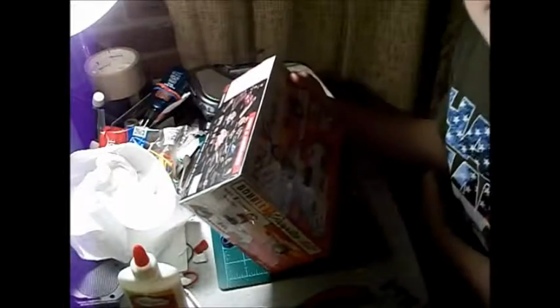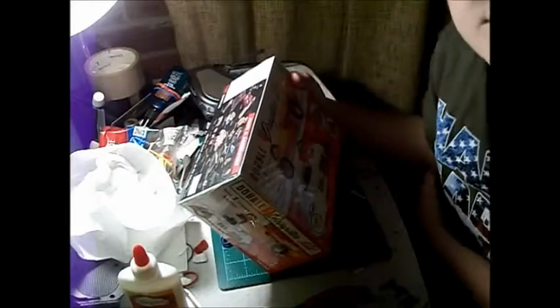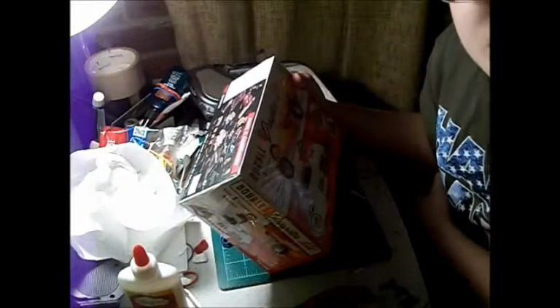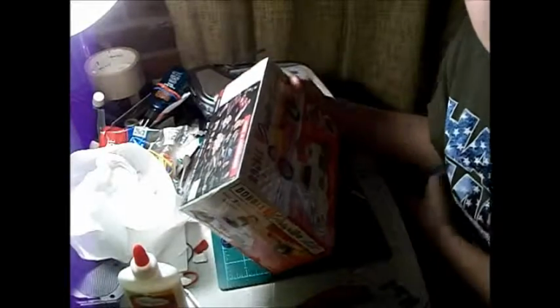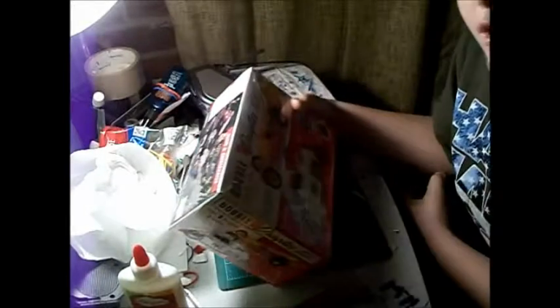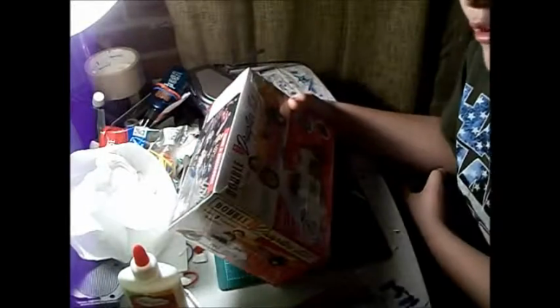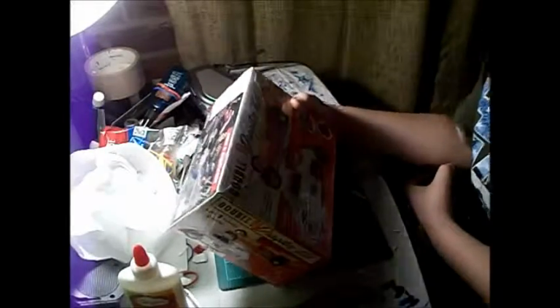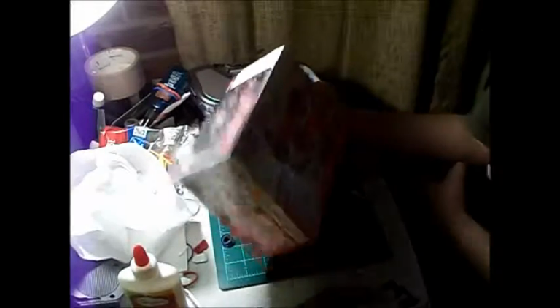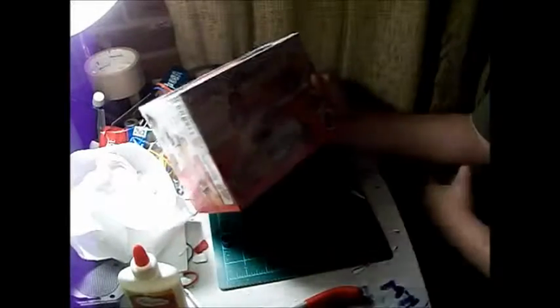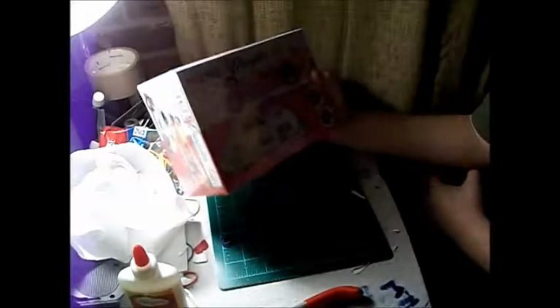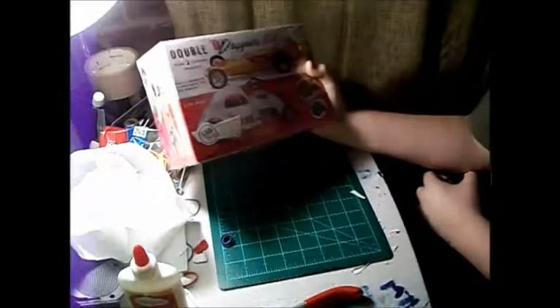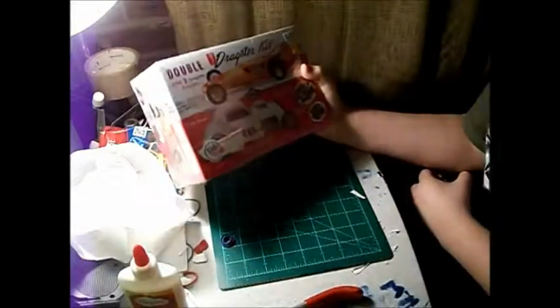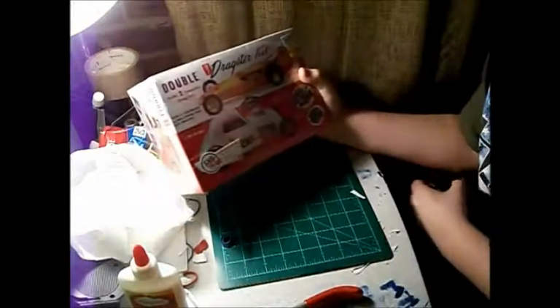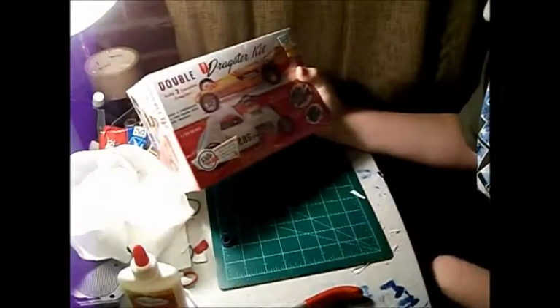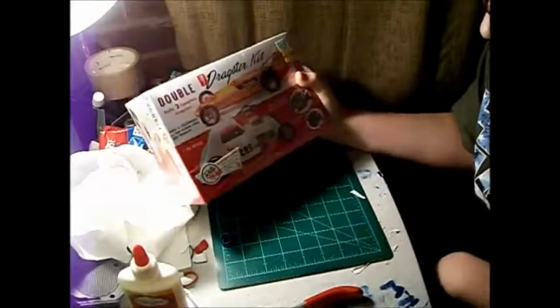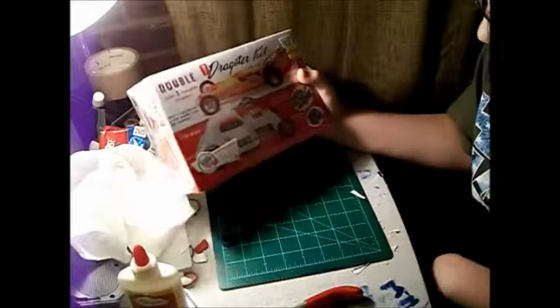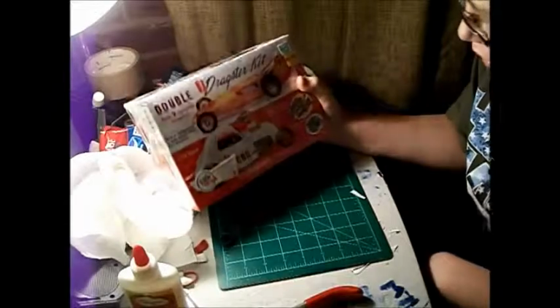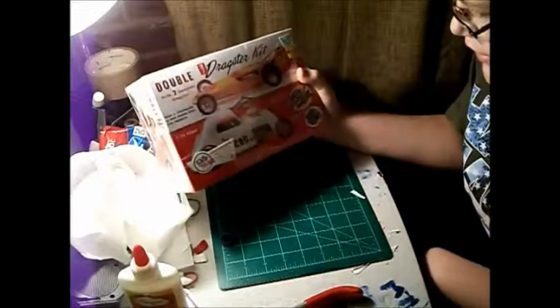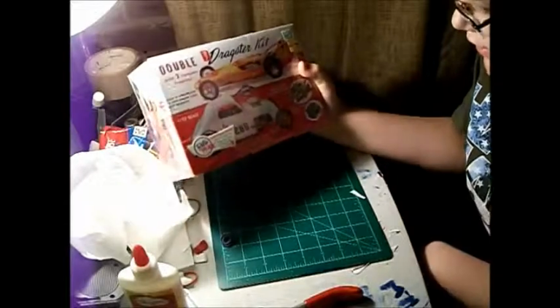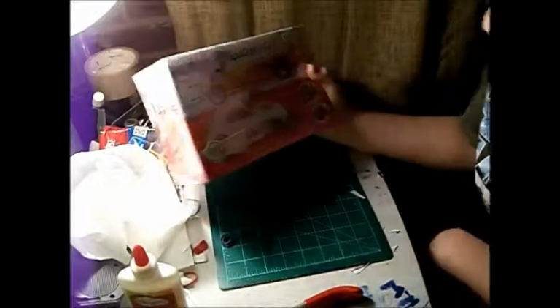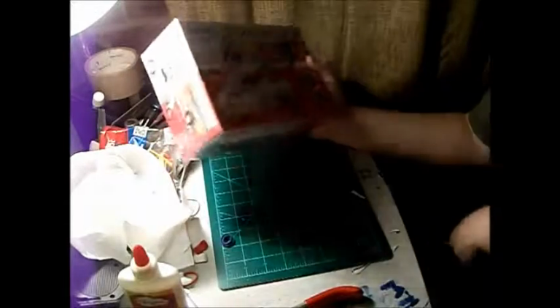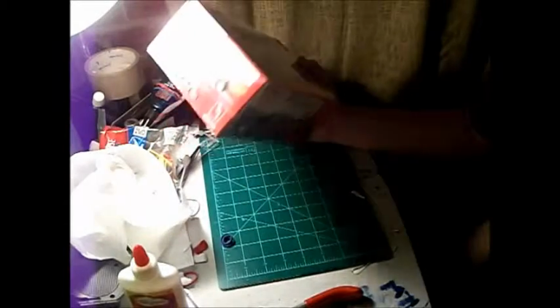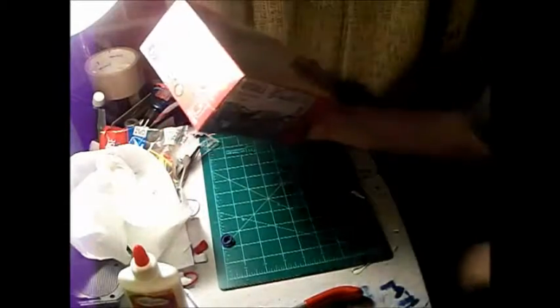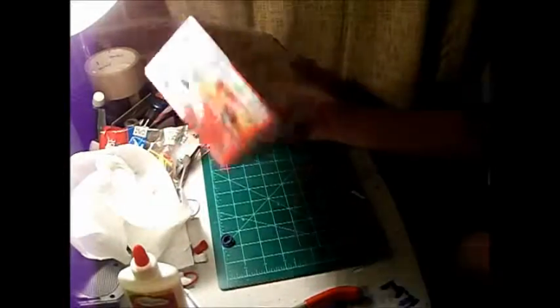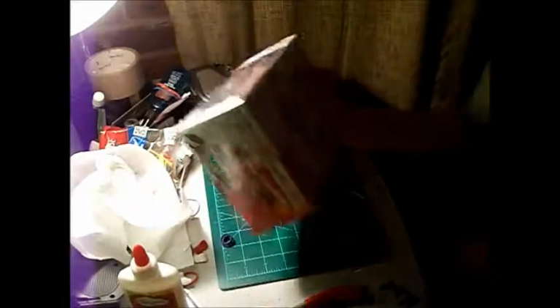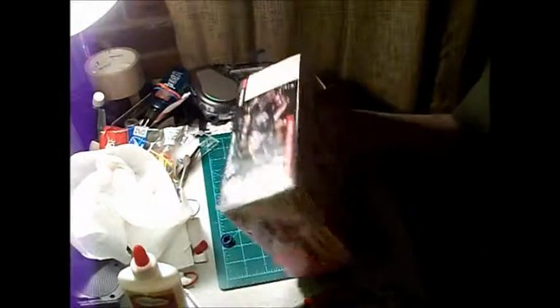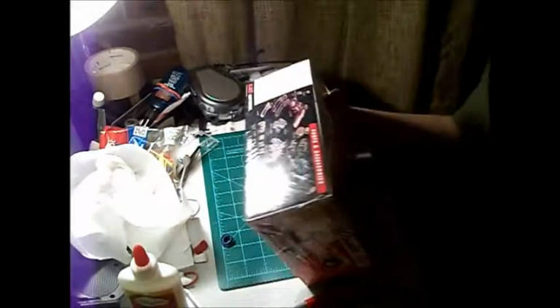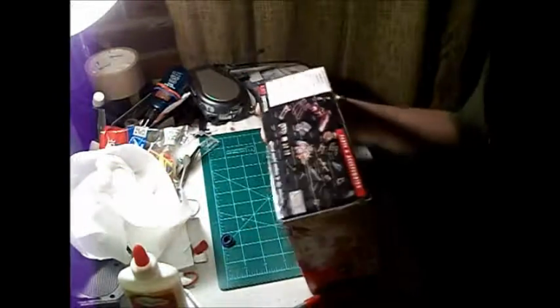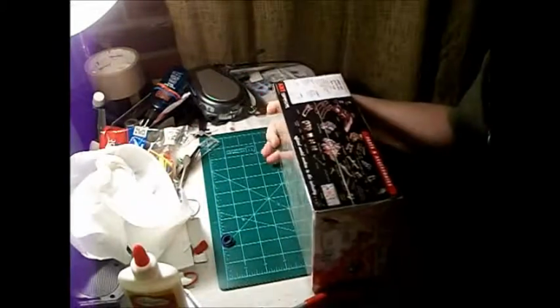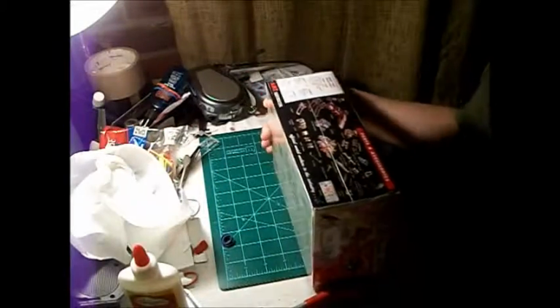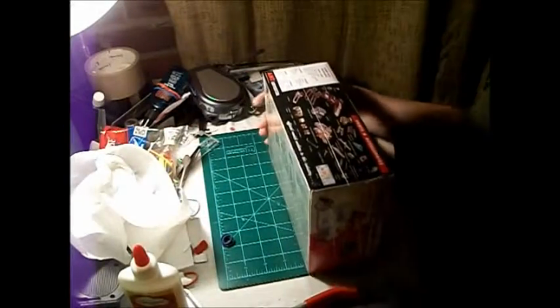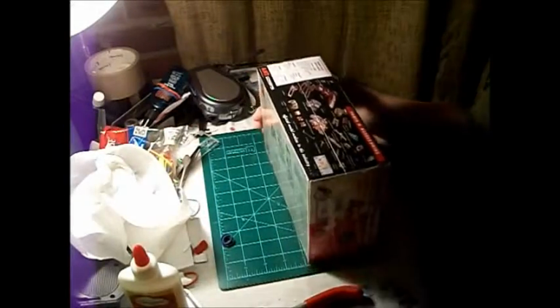I thought I'd just give you an update video on what I got, just to make sure that you'll know I'm actually getting stuff, and I'm still saving up for the airbrush I'm gonna buy.